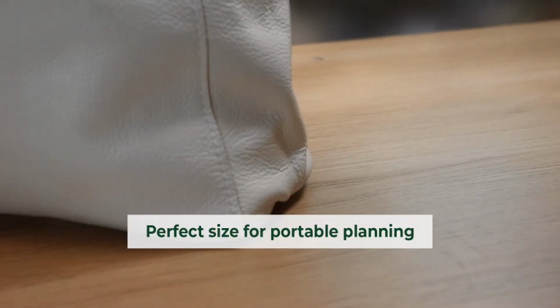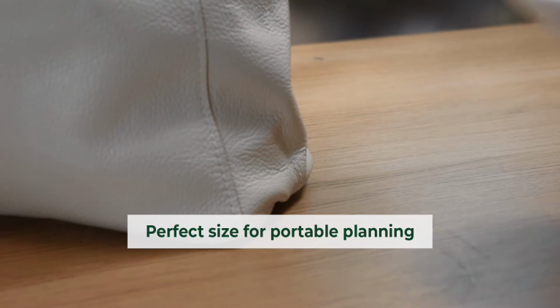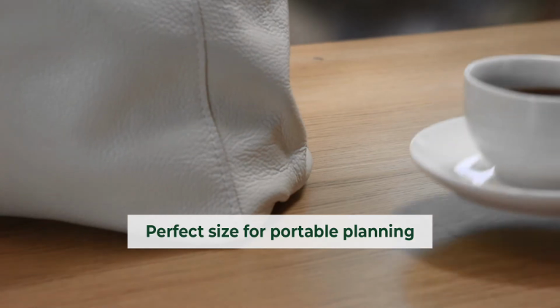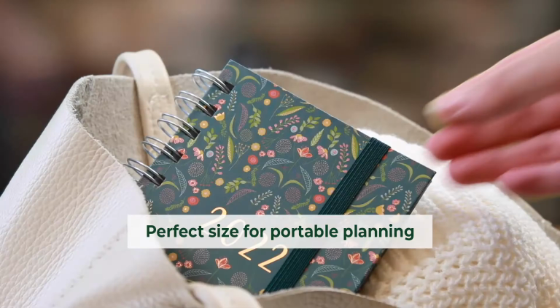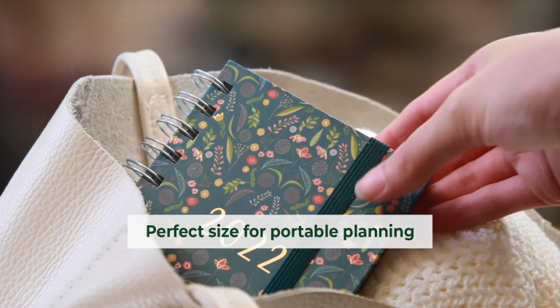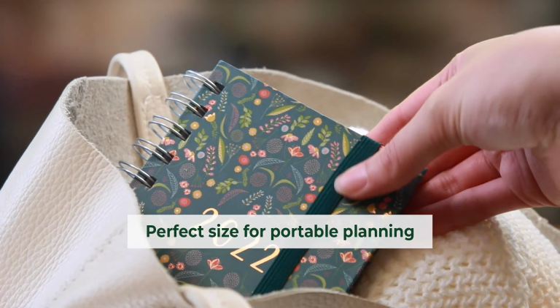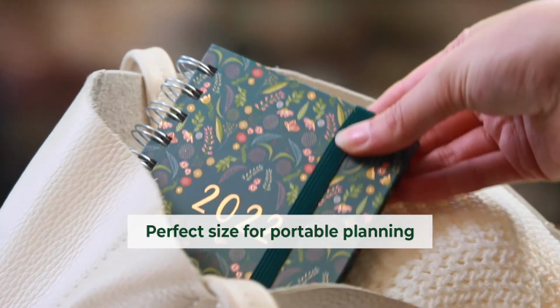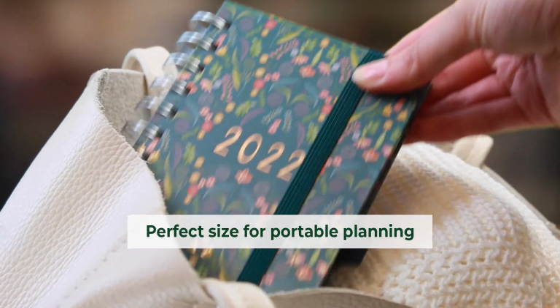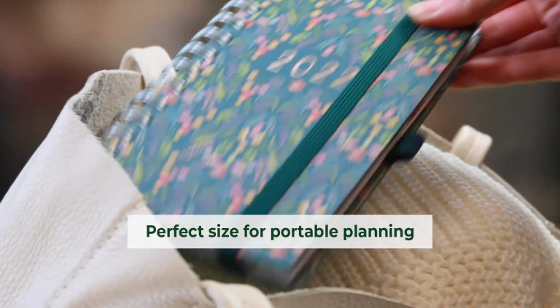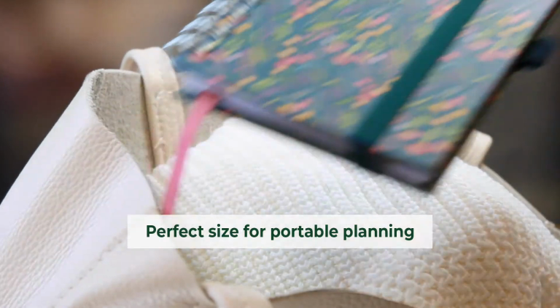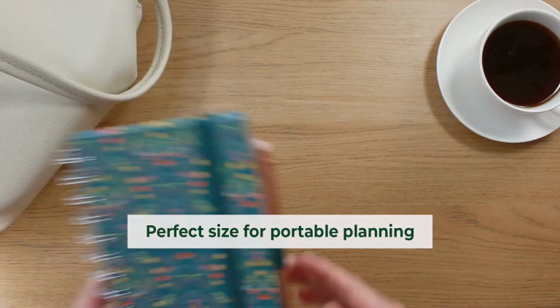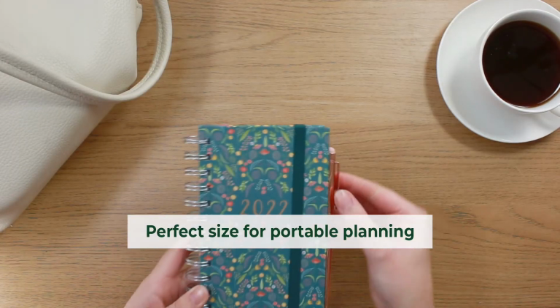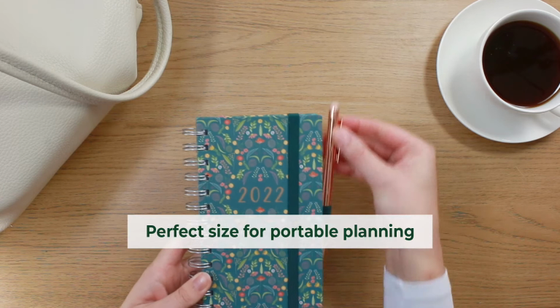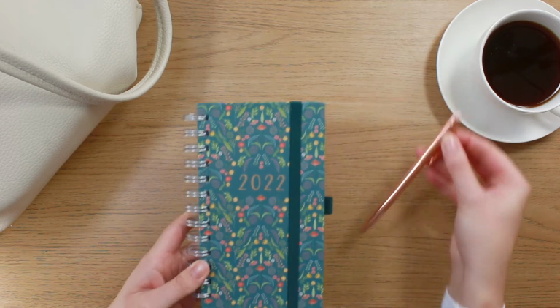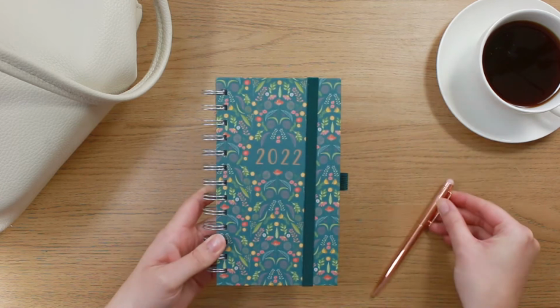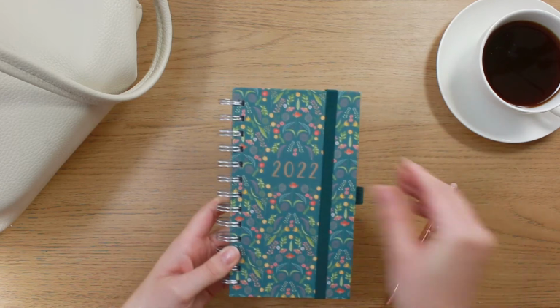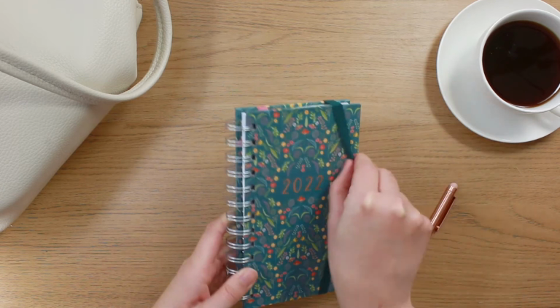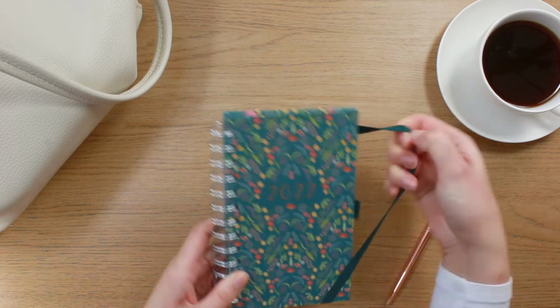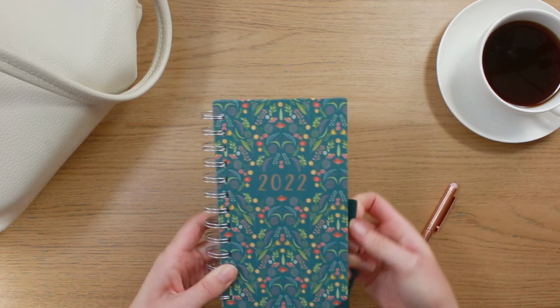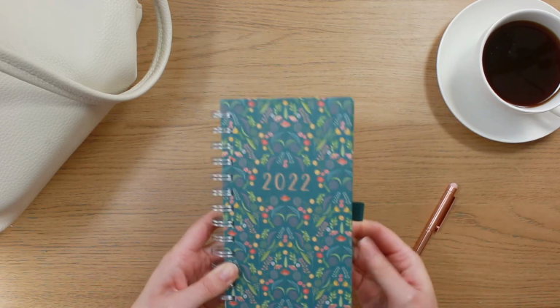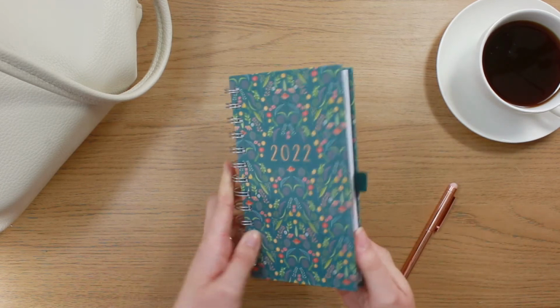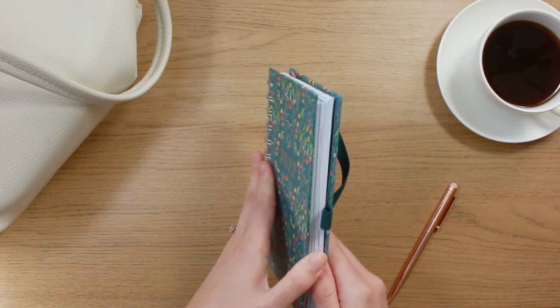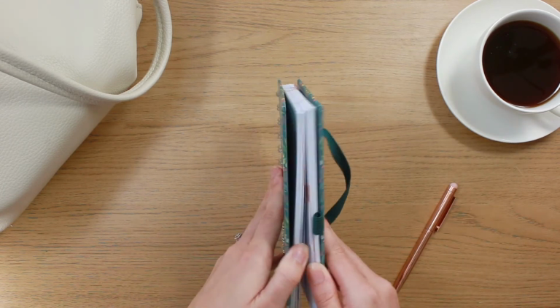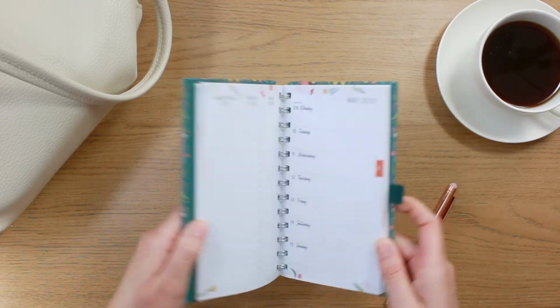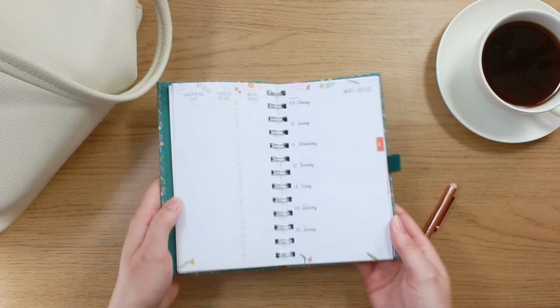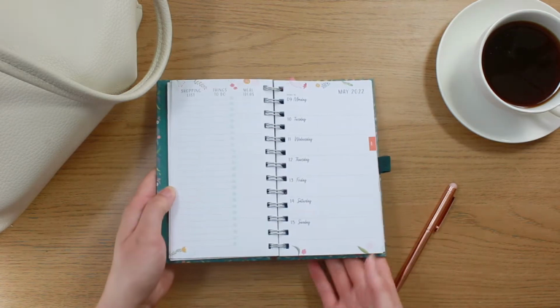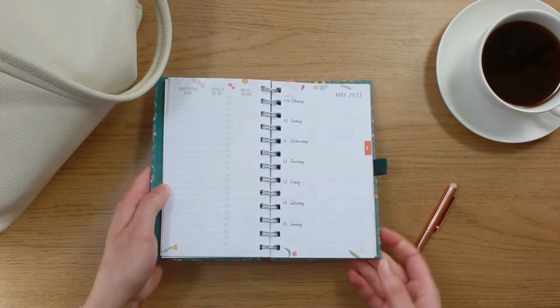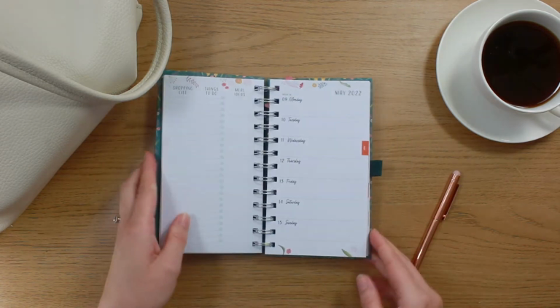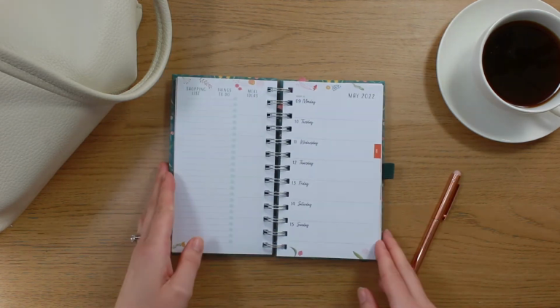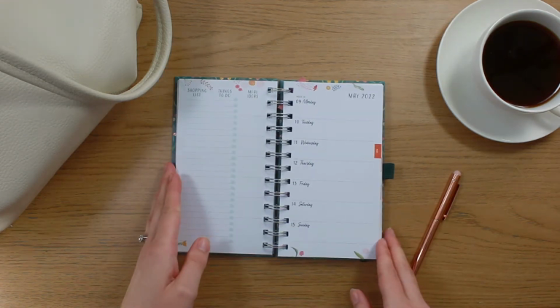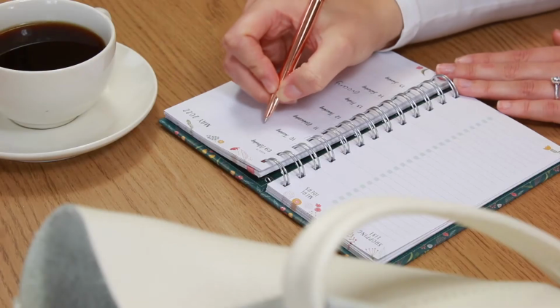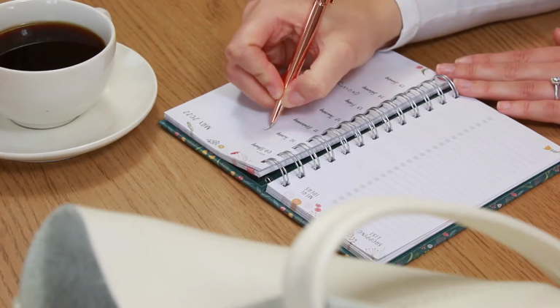Bursting with features to make light work of everyday planning, Pocket Lifebook is portable planning at its best. Despite its bag-friendly size, there's plenty of room to detail your most important appointments, to-dos, meal plans and organise your shopping list.